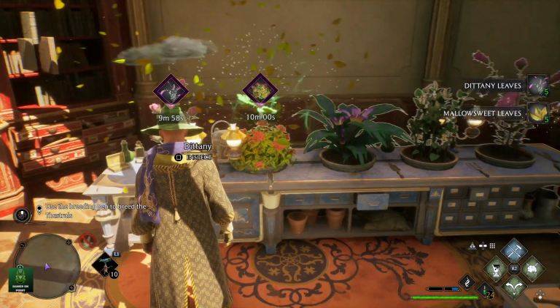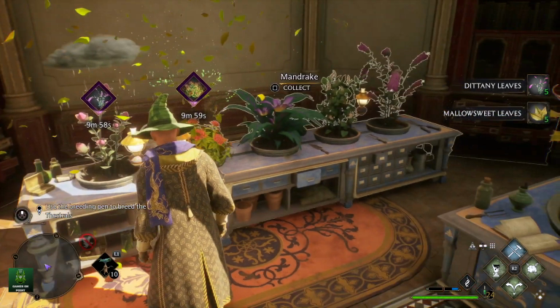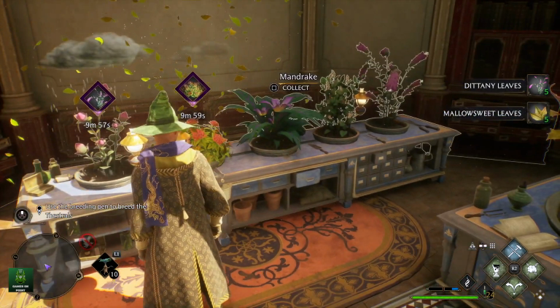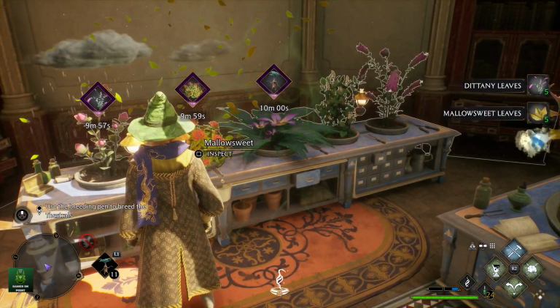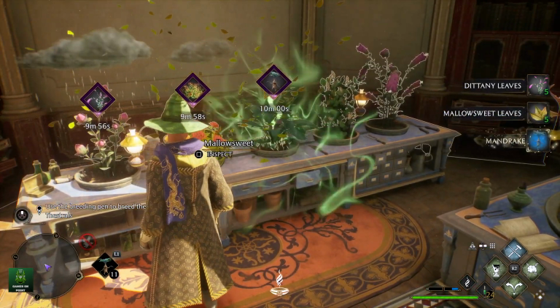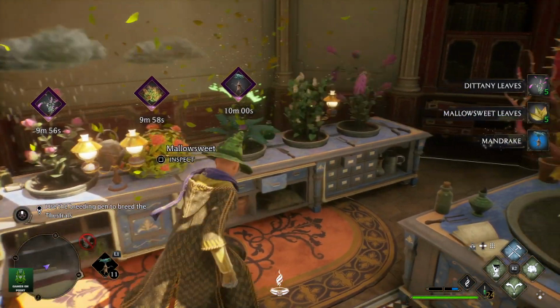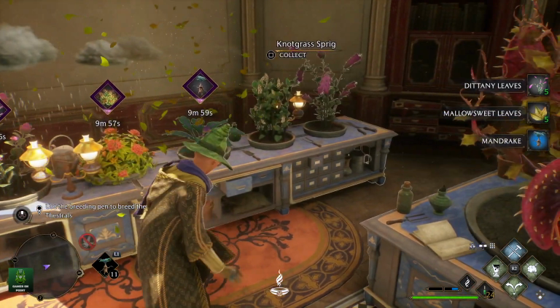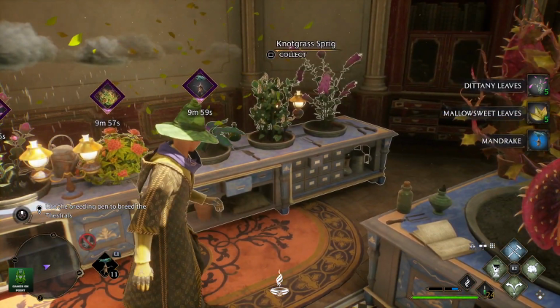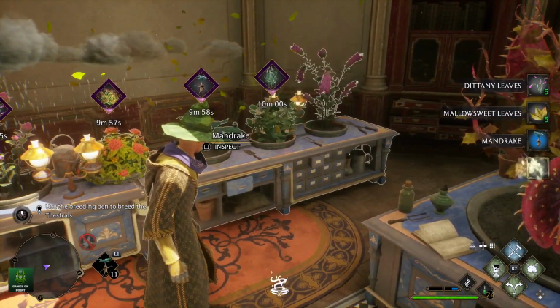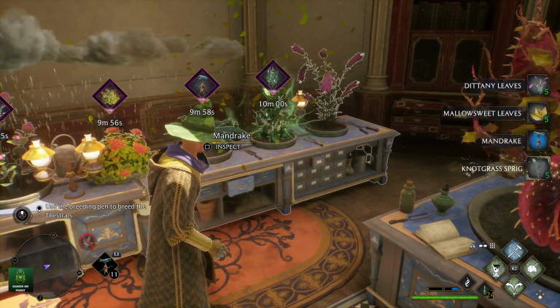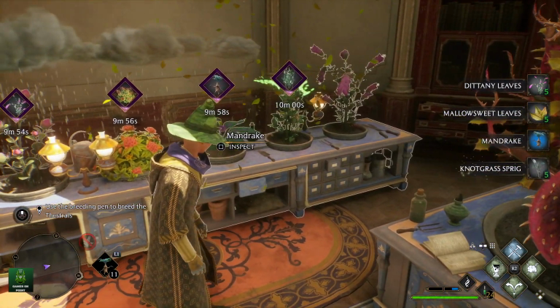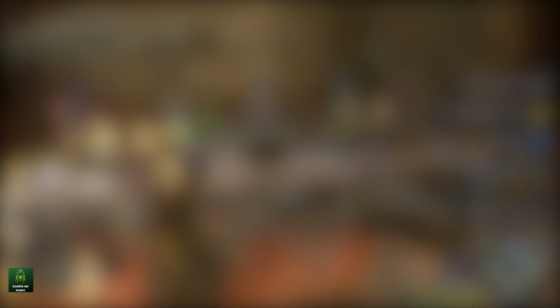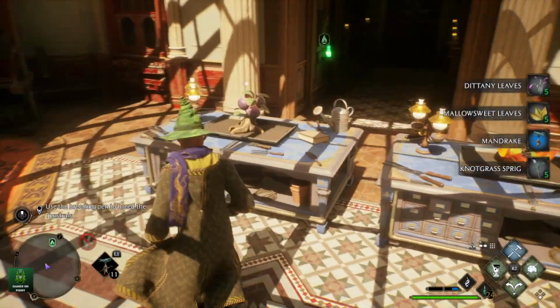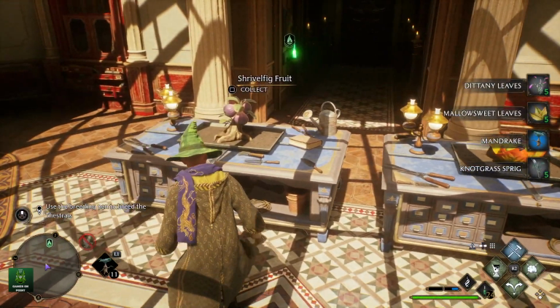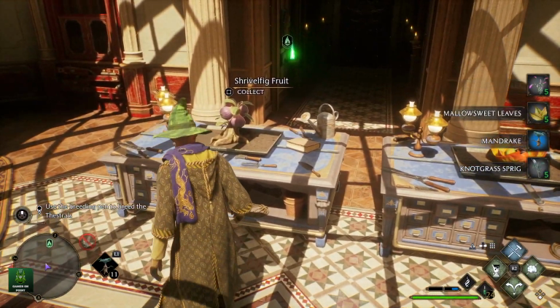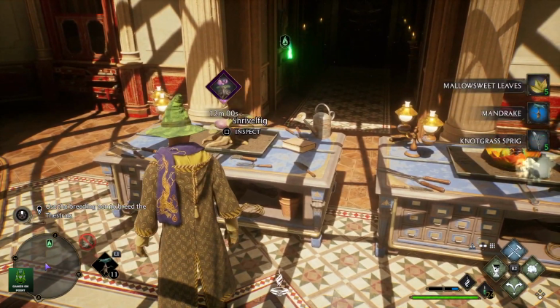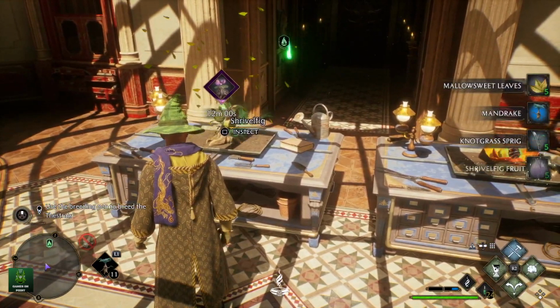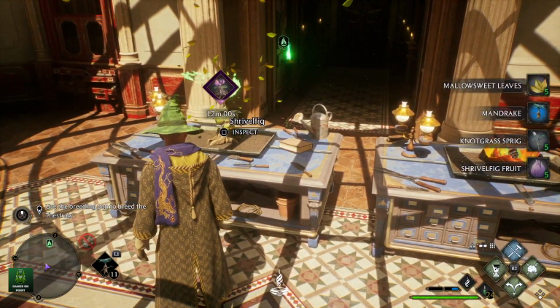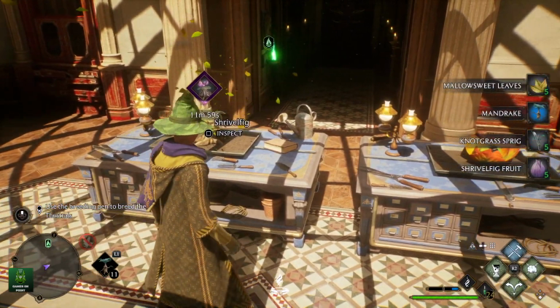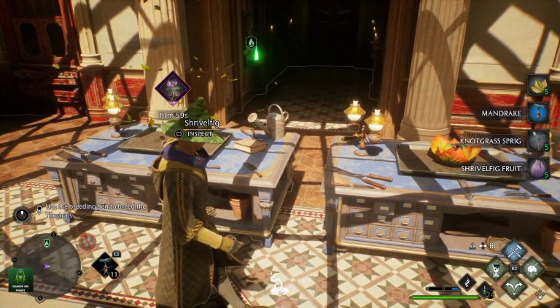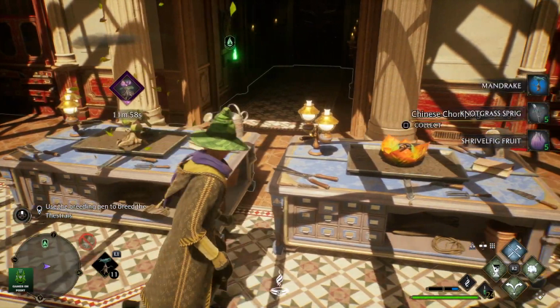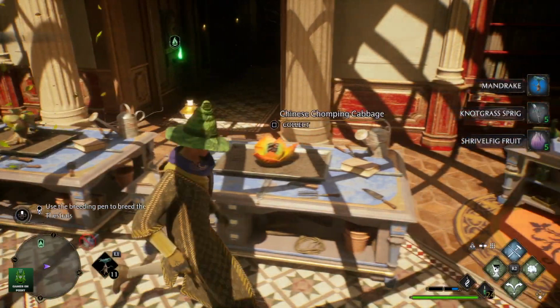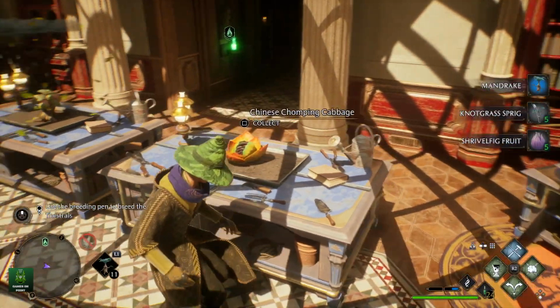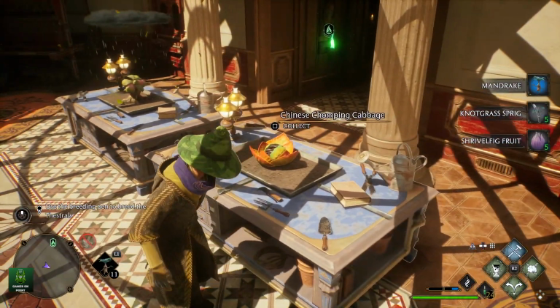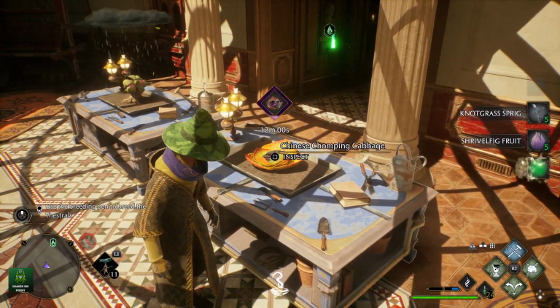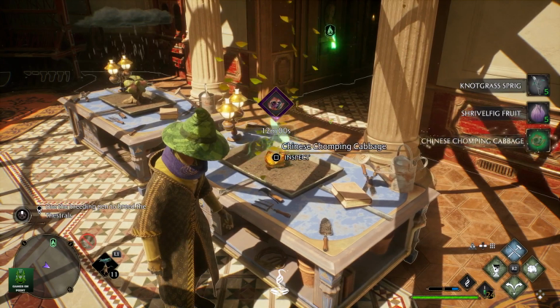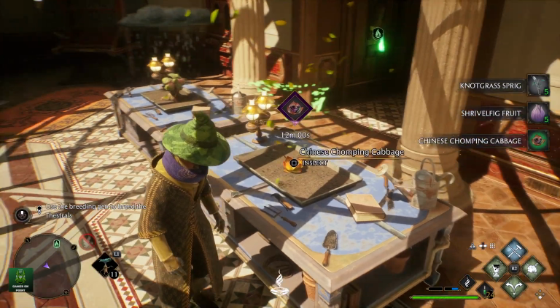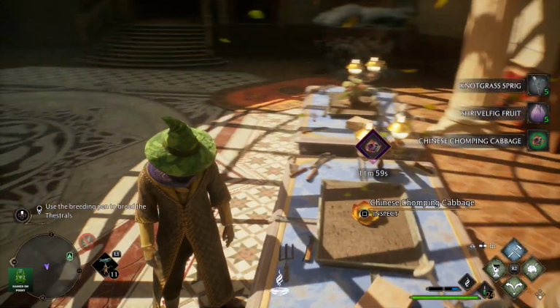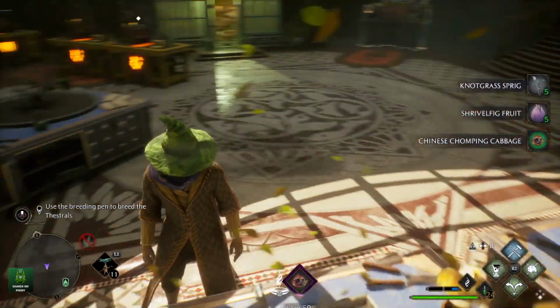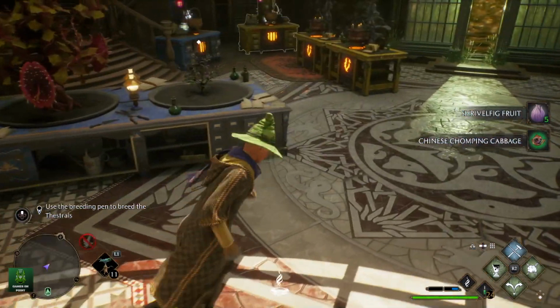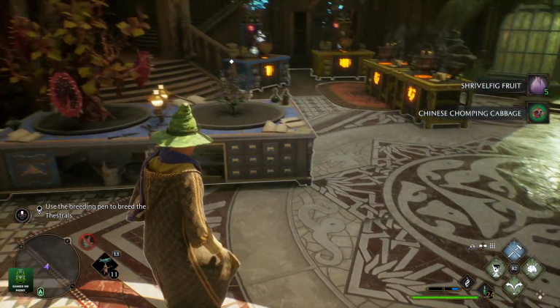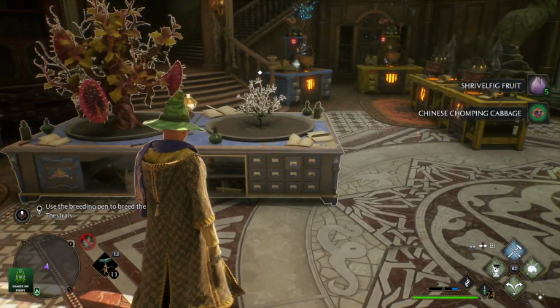After harvesting each plant once you will get the Put Down Roots trophy or achievement. You have to wait for the plants to finish growing and harvest them for it to count towards the trophy. You can't just sow them and then leave them.